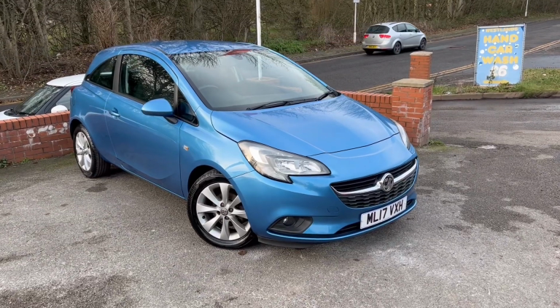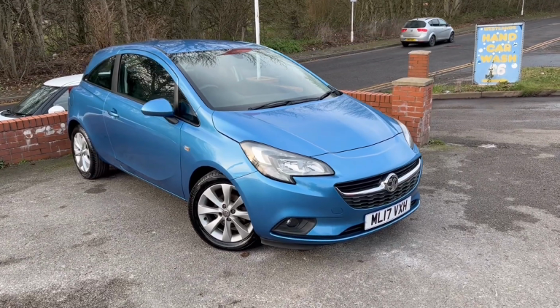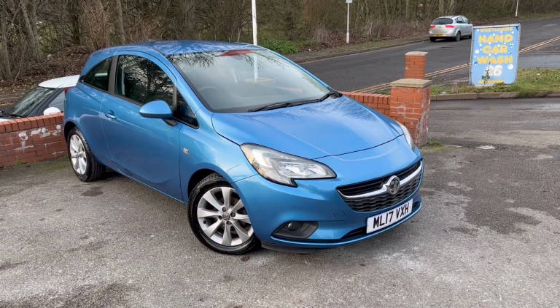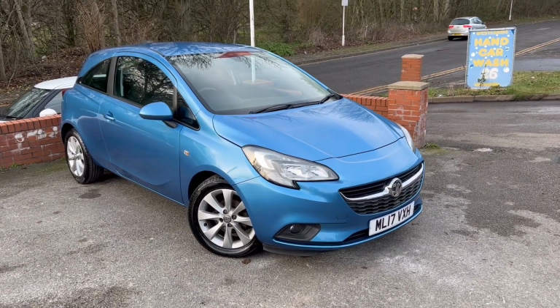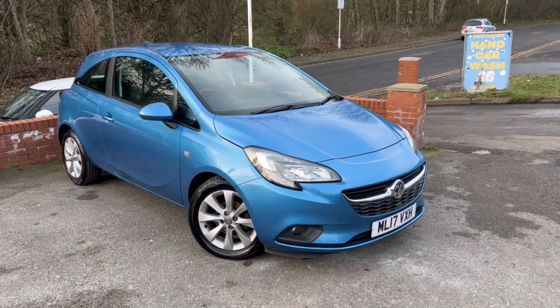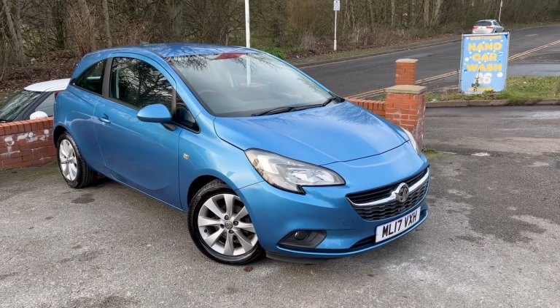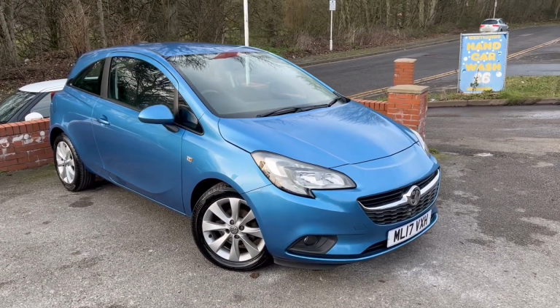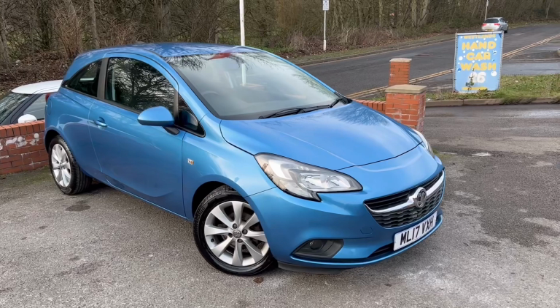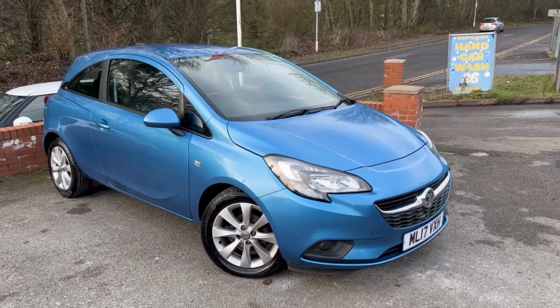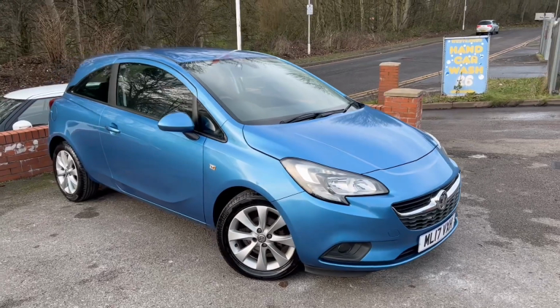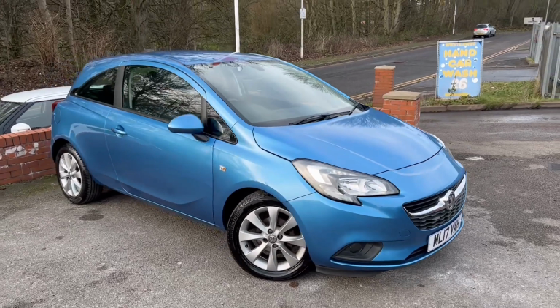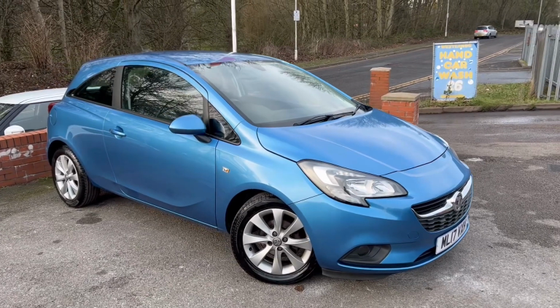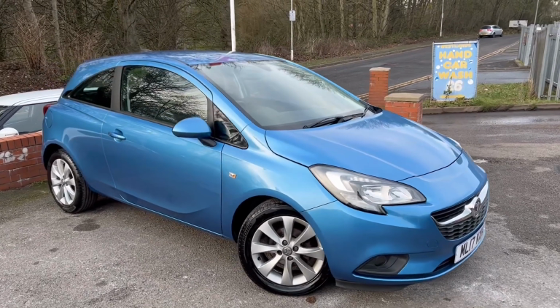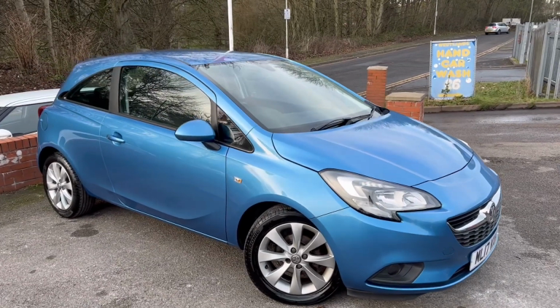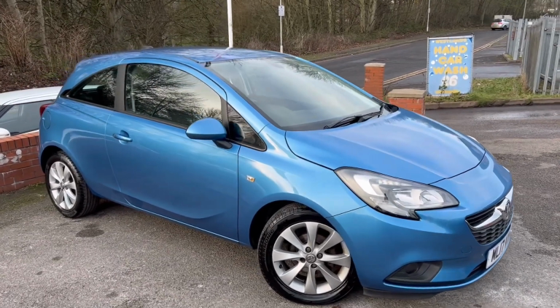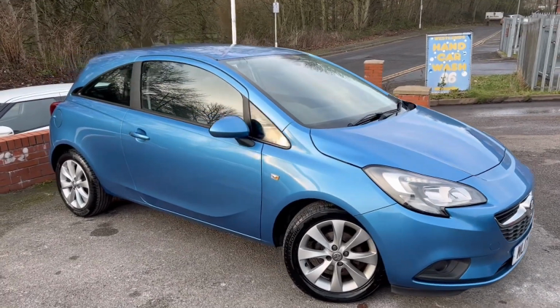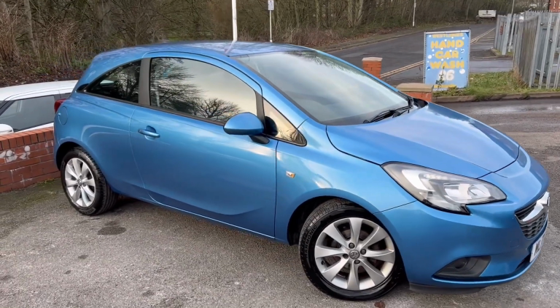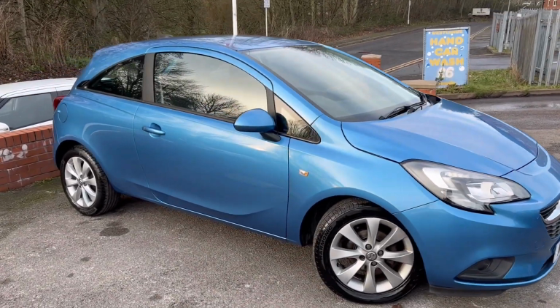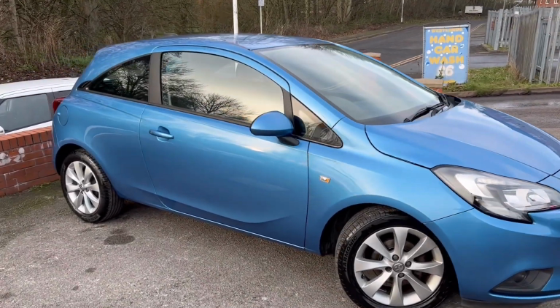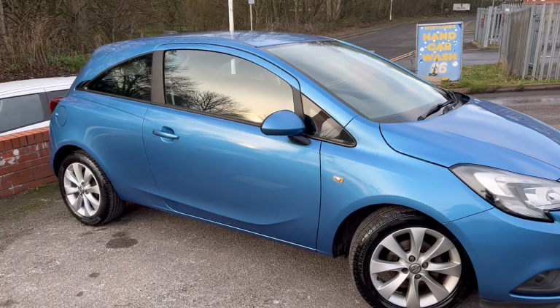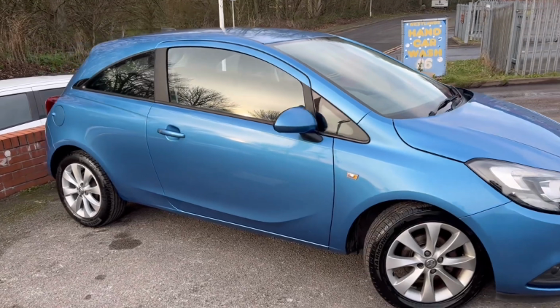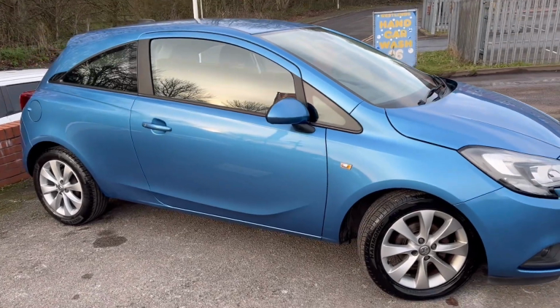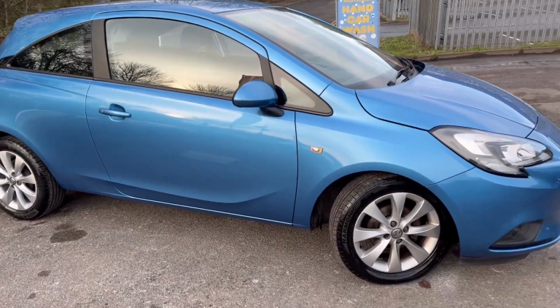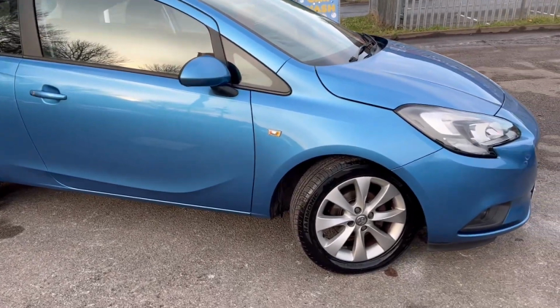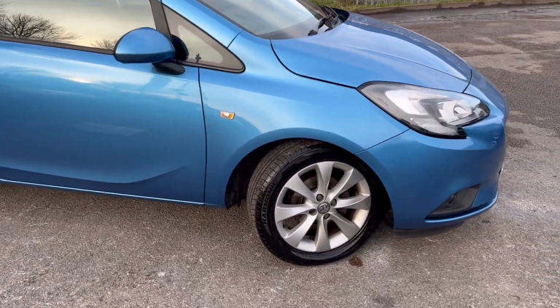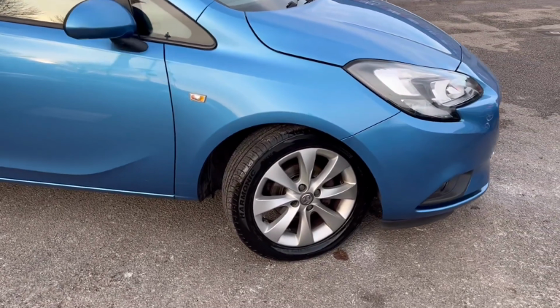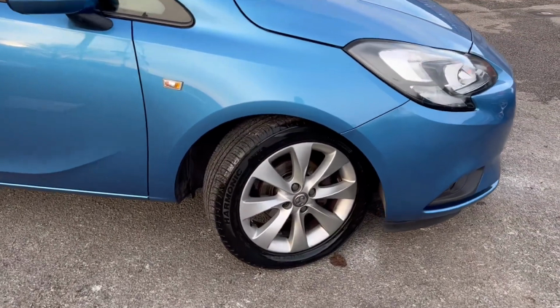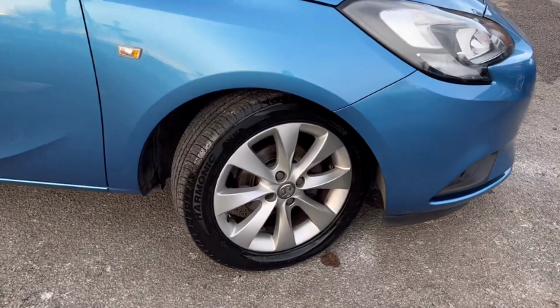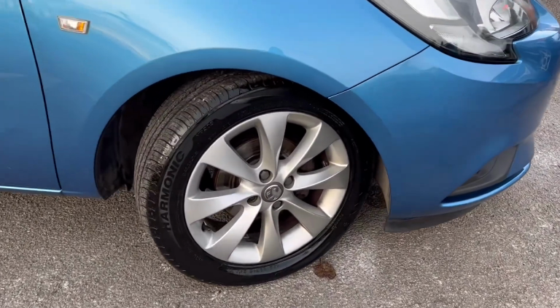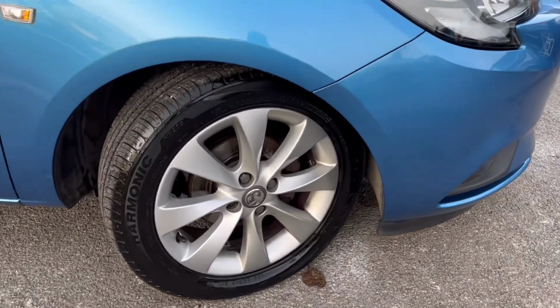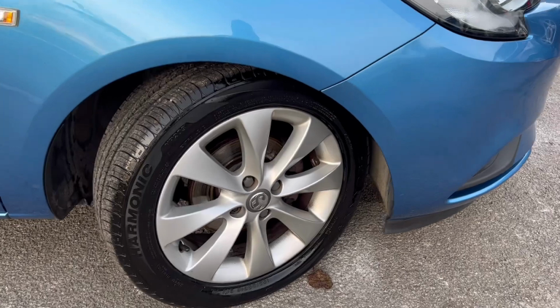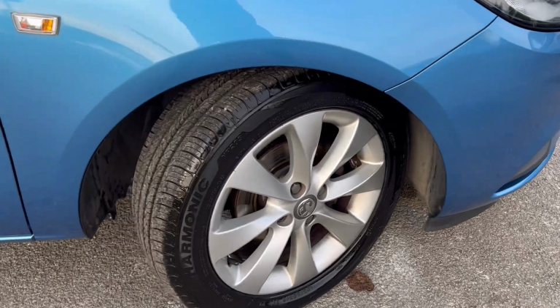Lovely 2017 Vauxhall Corsa just arrived at MSC Motors. We've just purchased this off the previous owner. Really nice car, very well looked after both cosmetically and mechanically. We've just had it serviced and it's got a nice long MOT as well.